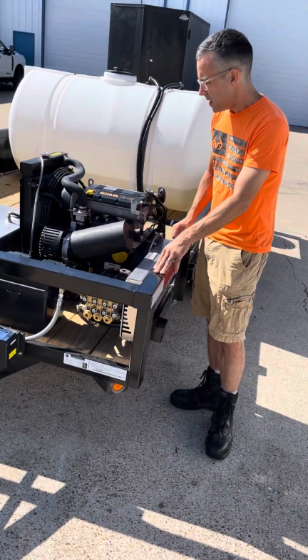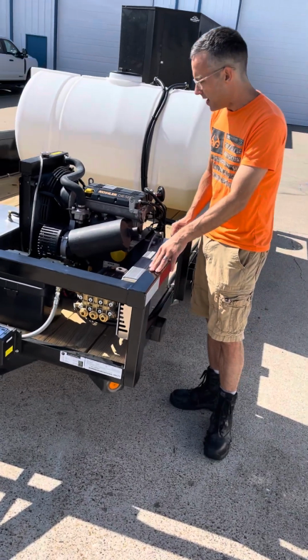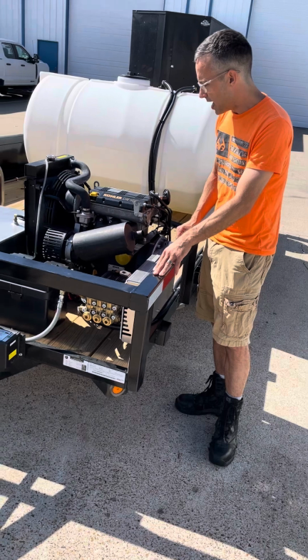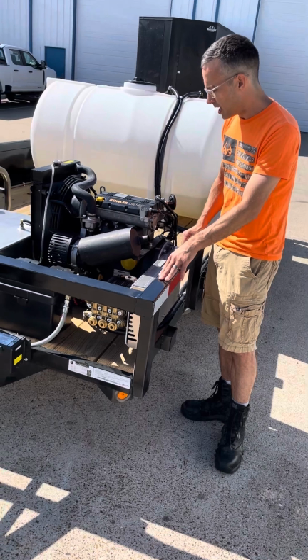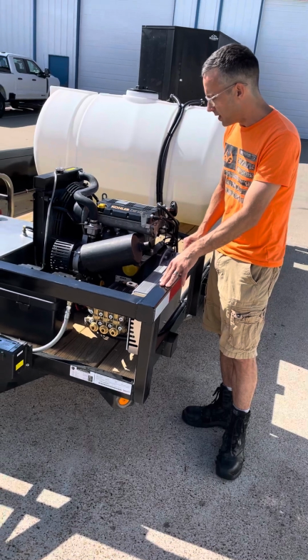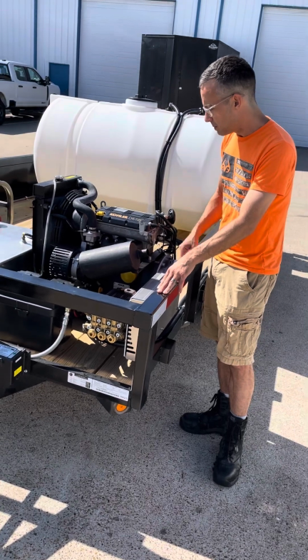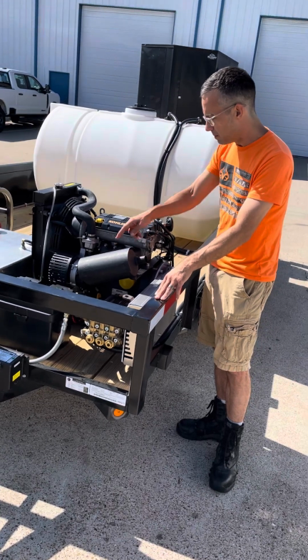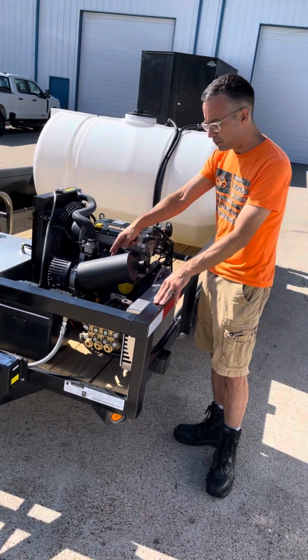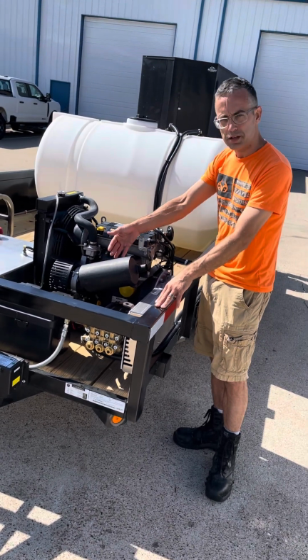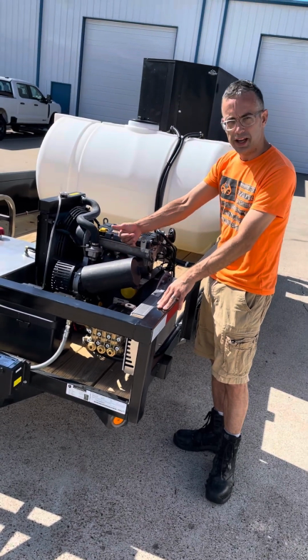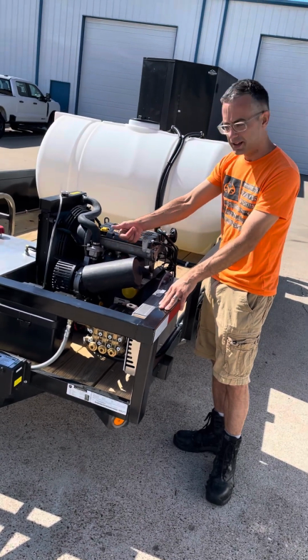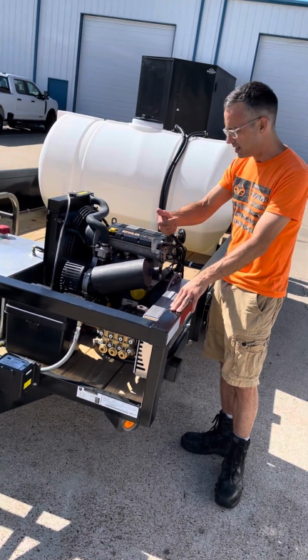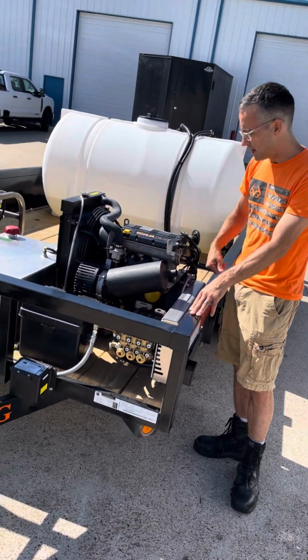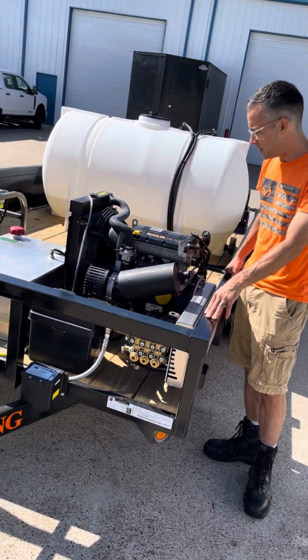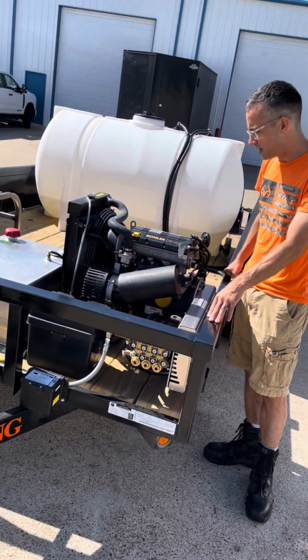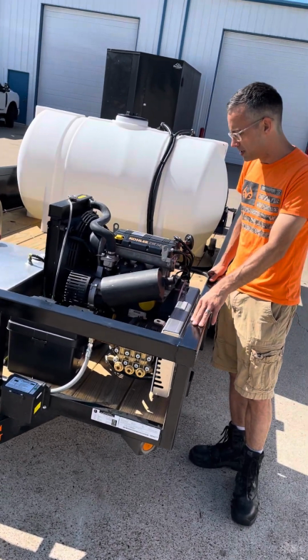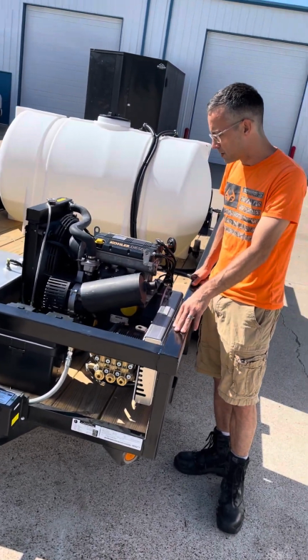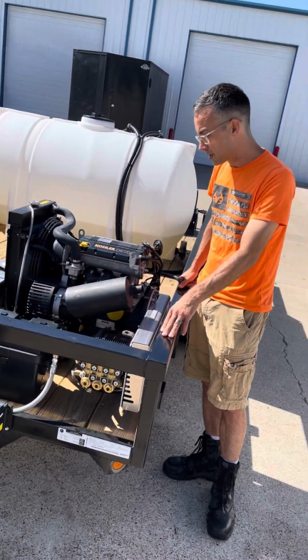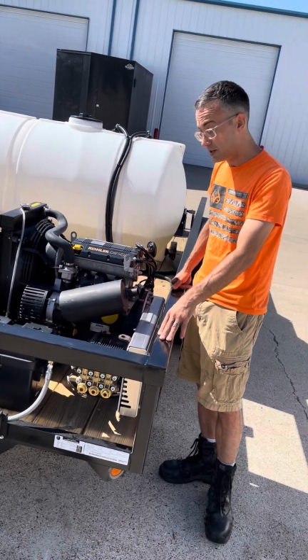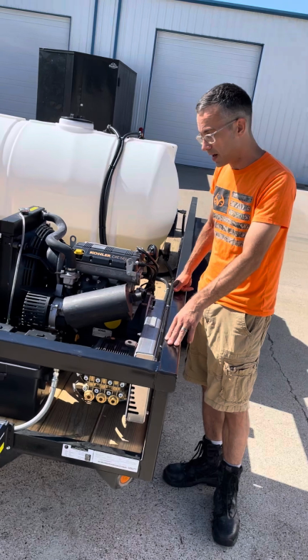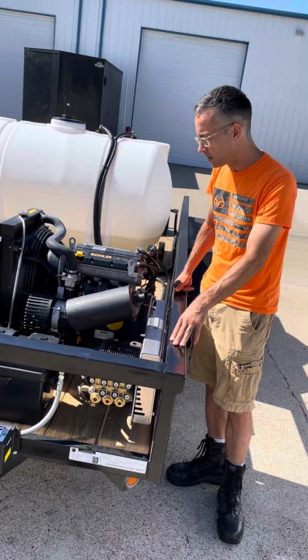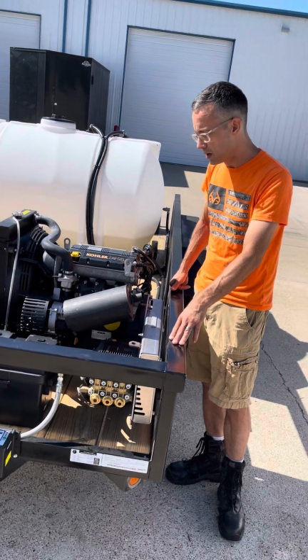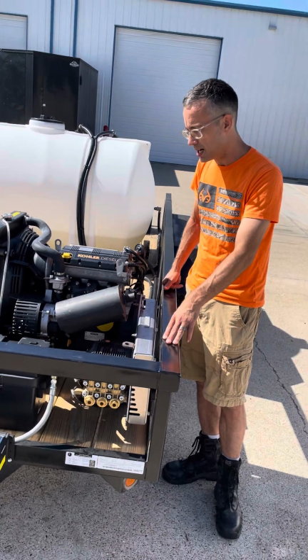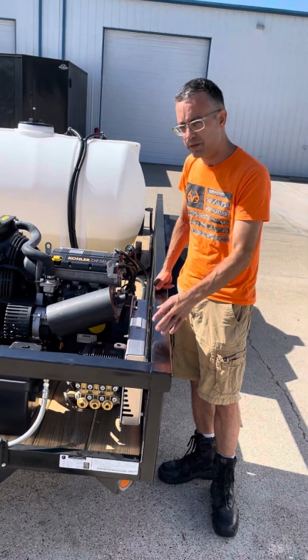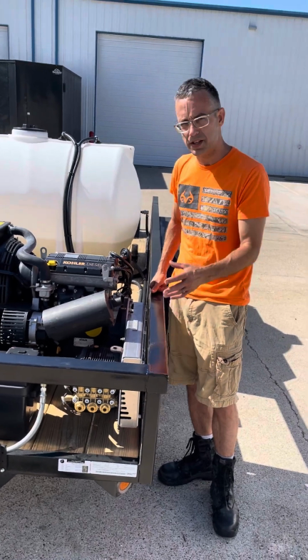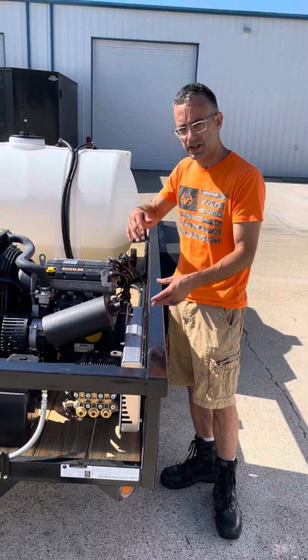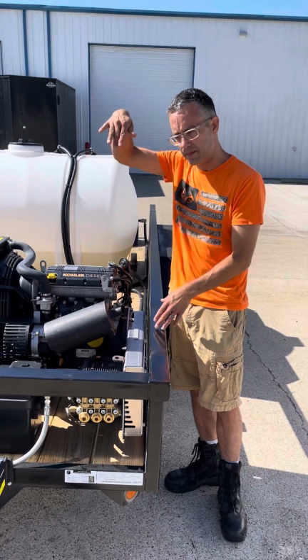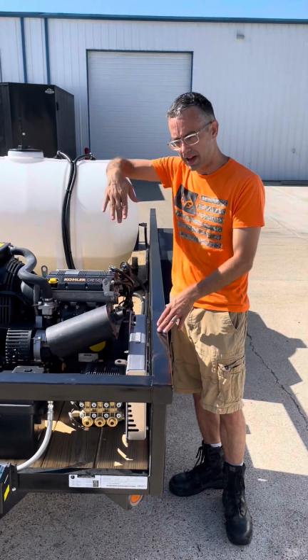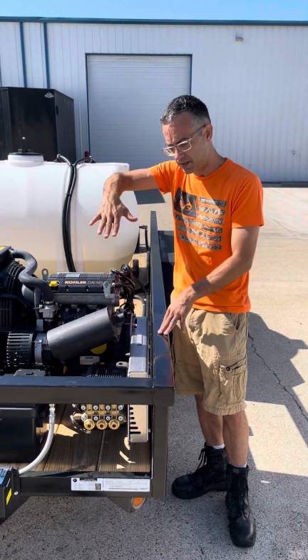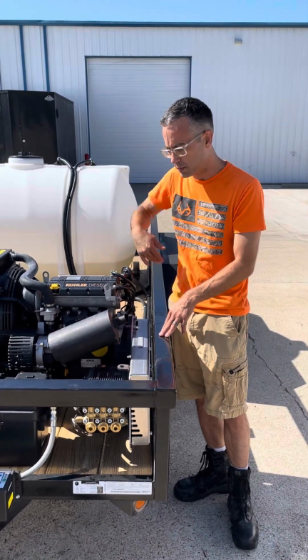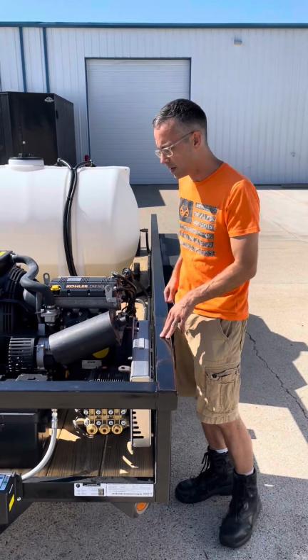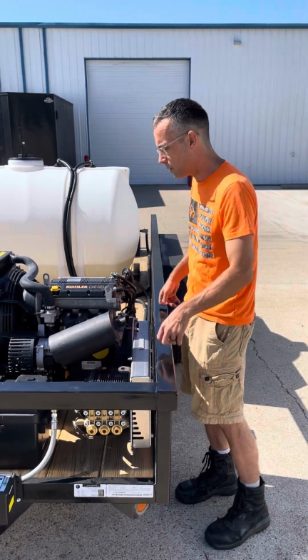We actually have a Kubota muffler to deflect the exhaust in a different direction than the standard Lombardini mufflers that you see, which have the exhaust blowing downwards.